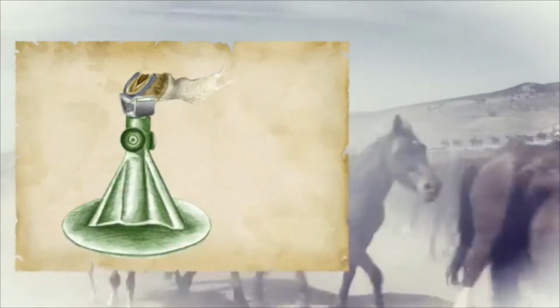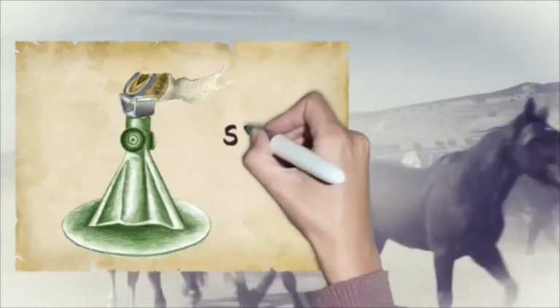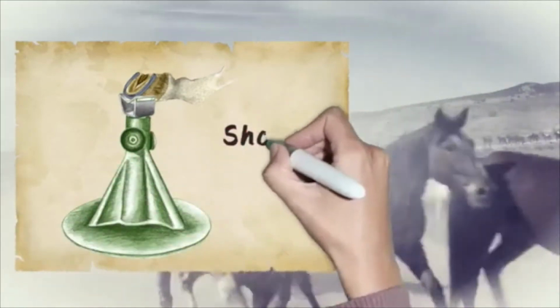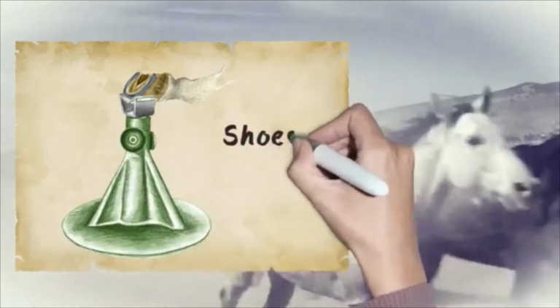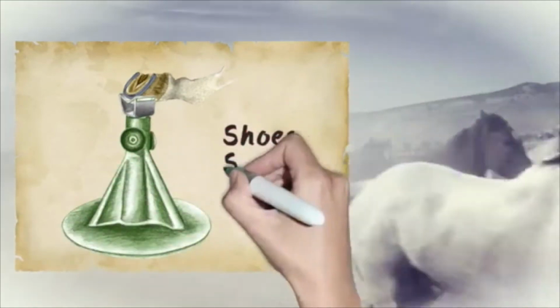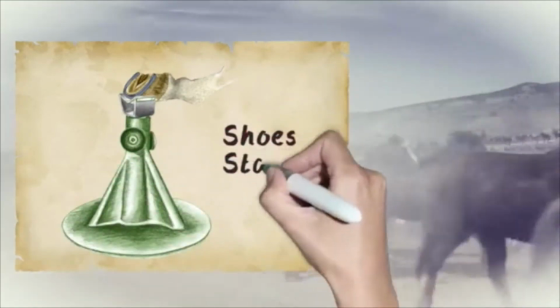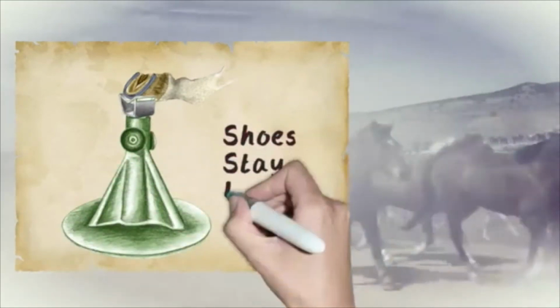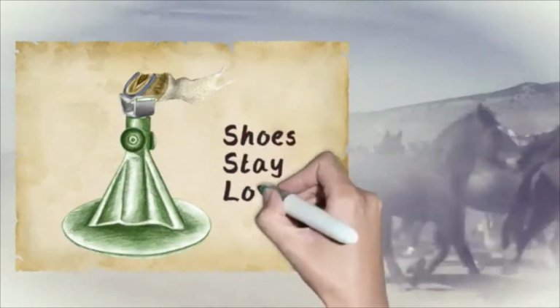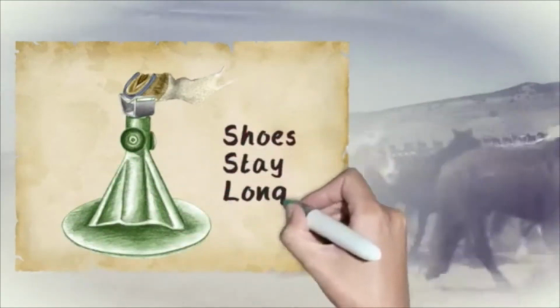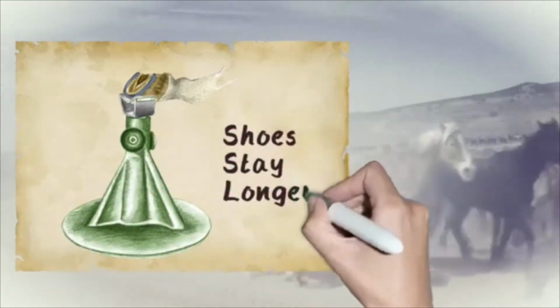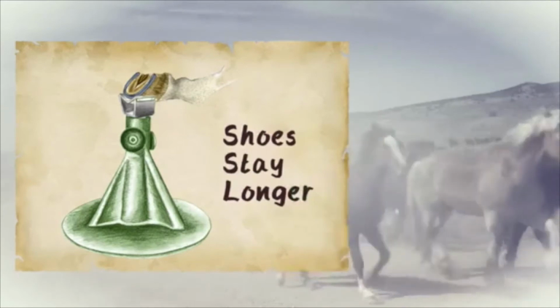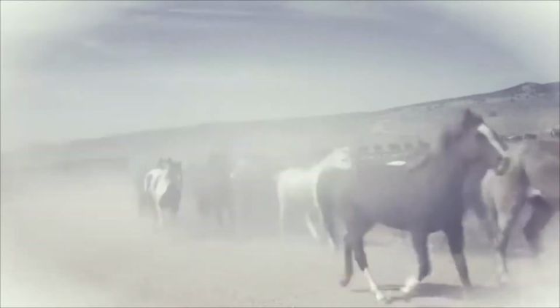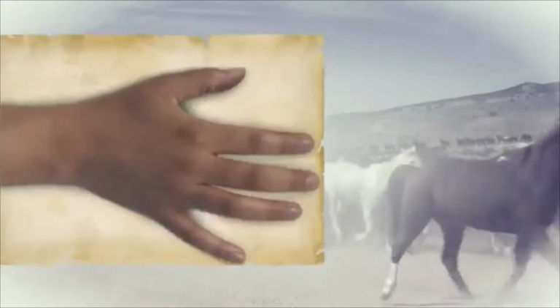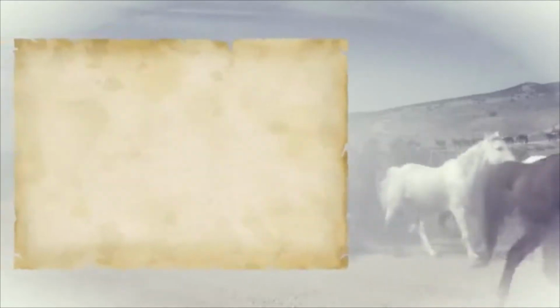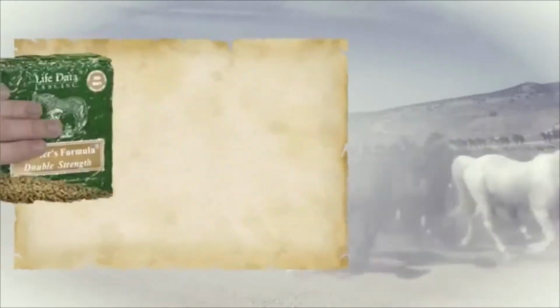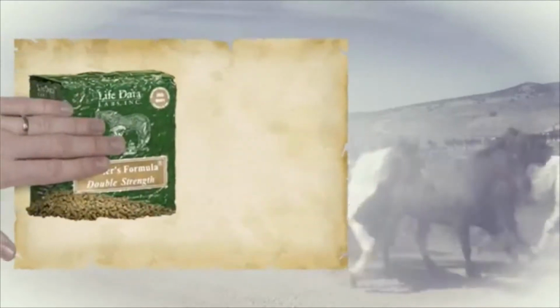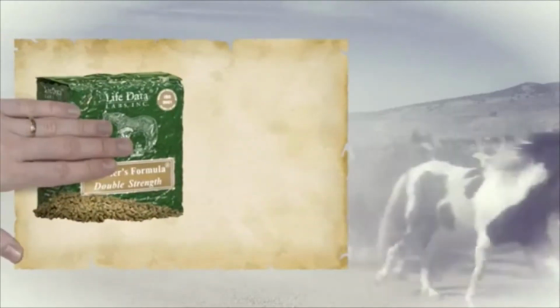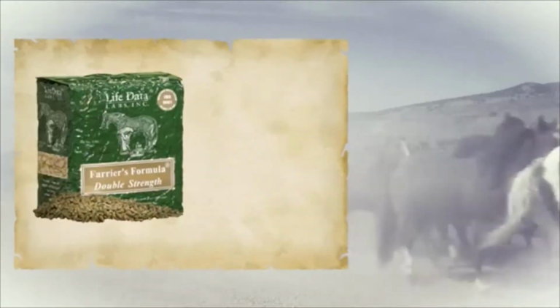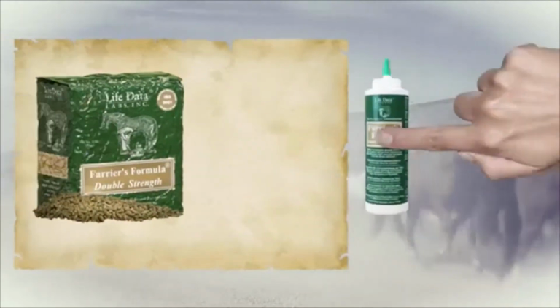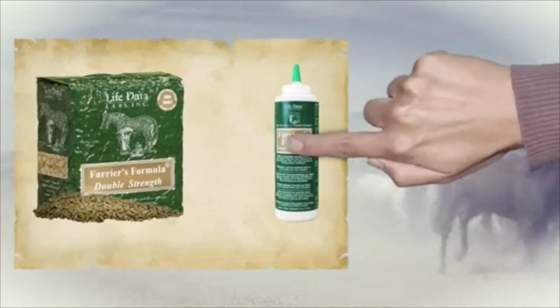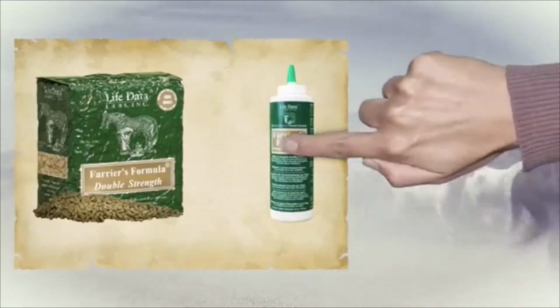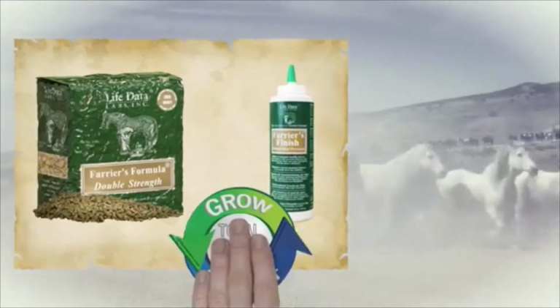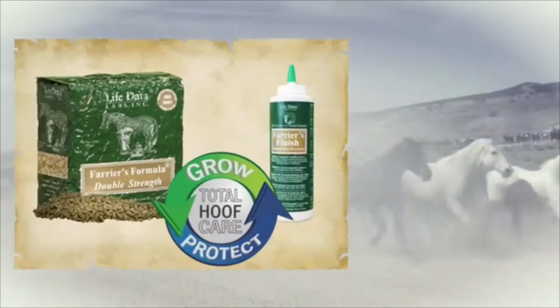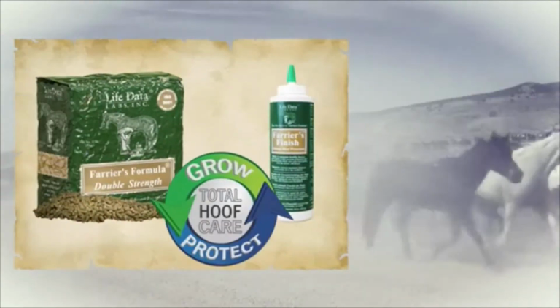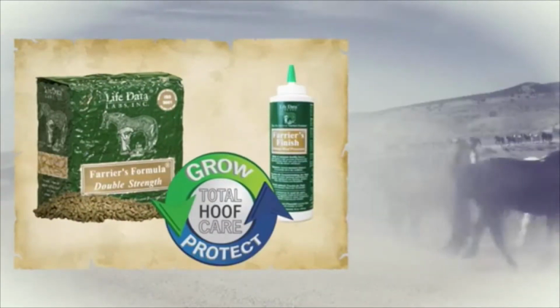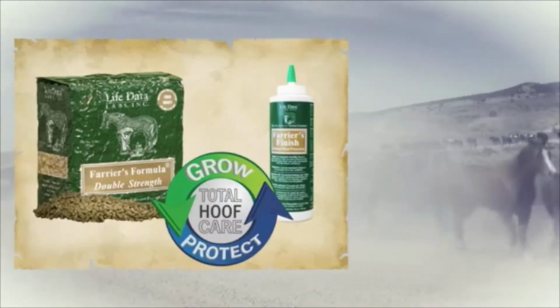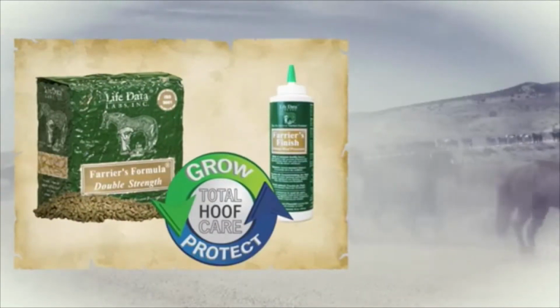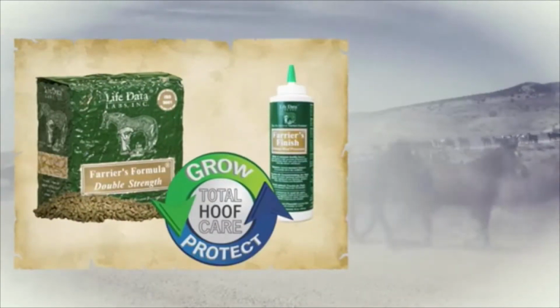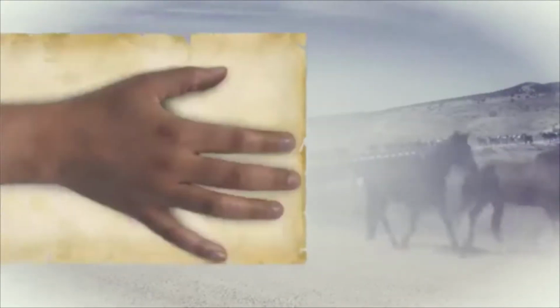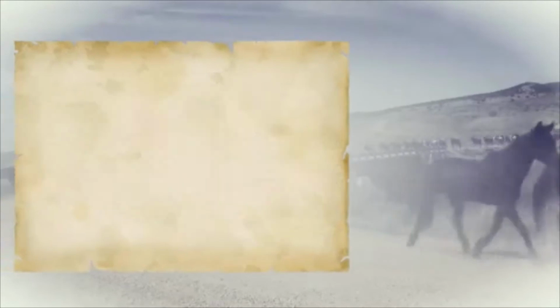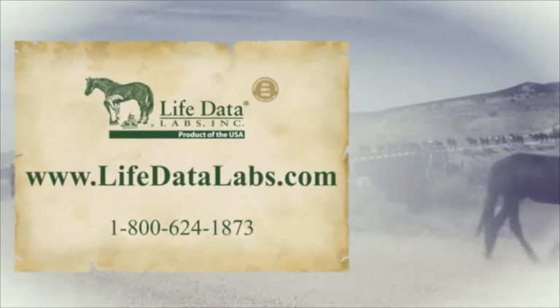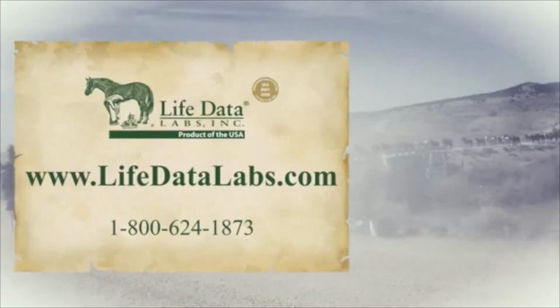Not only do they look great, they also hold shoes longer. For healthy hooves, use the proven combination of Farrier's Formula and Farrier's Finish.